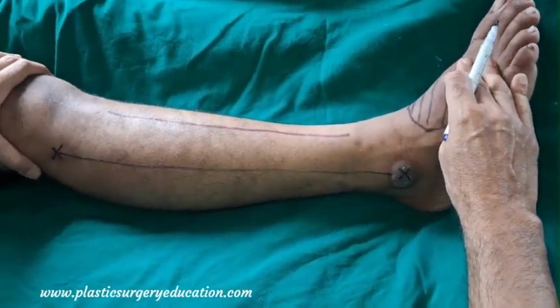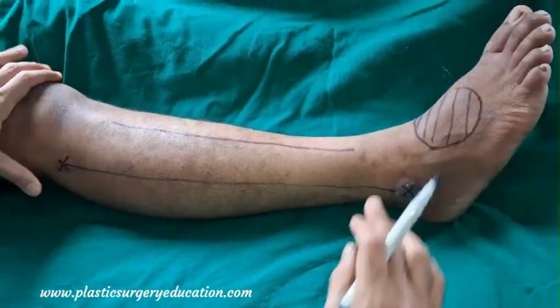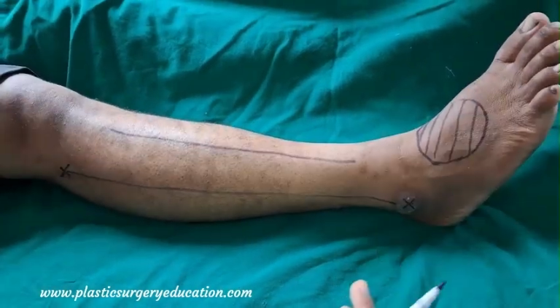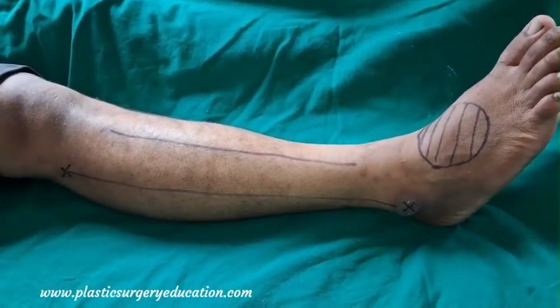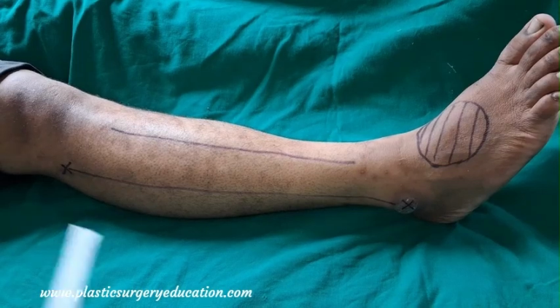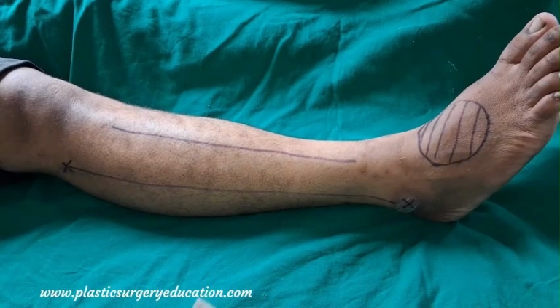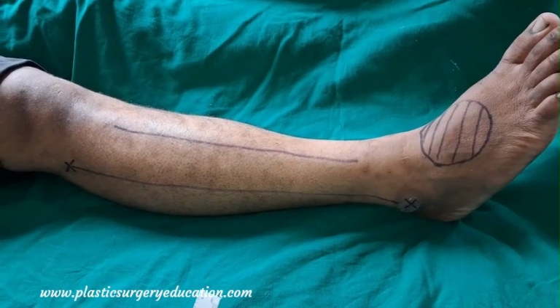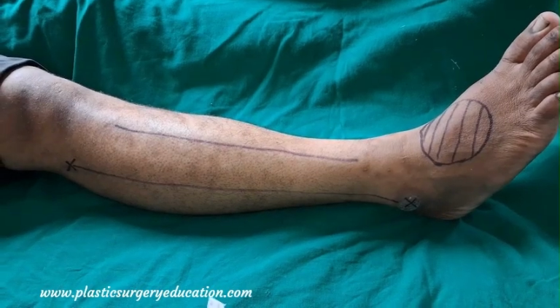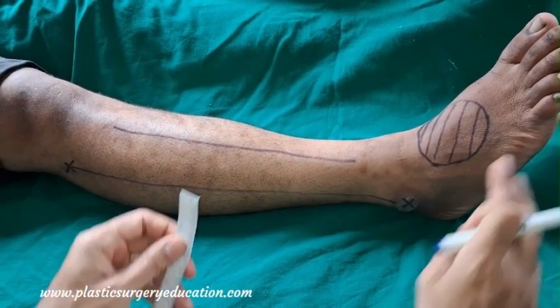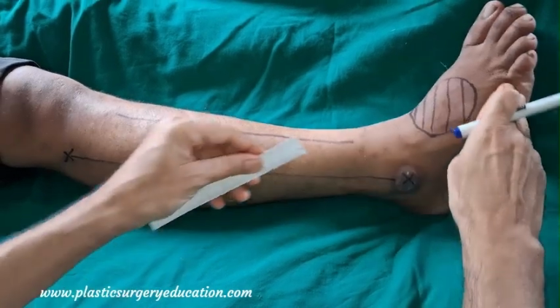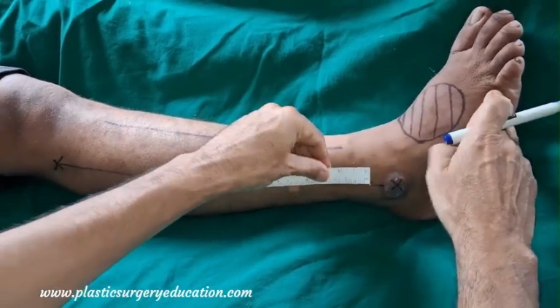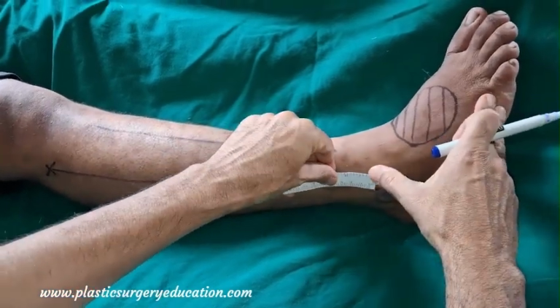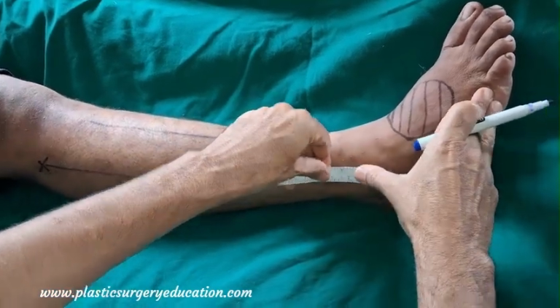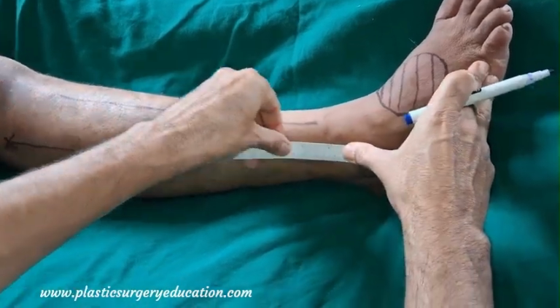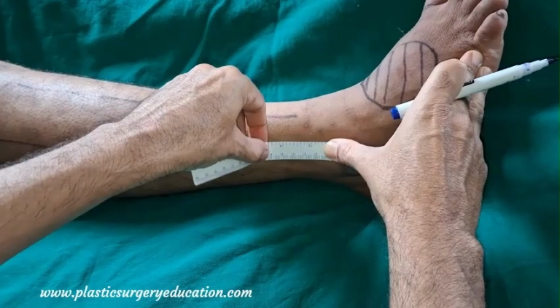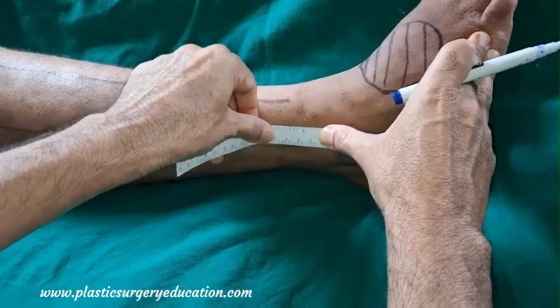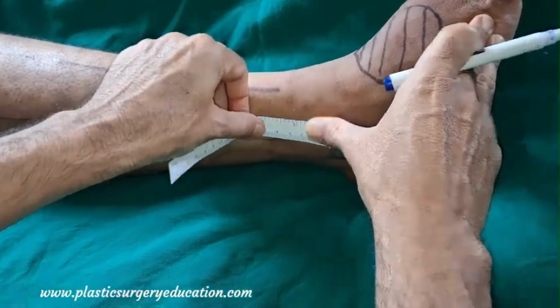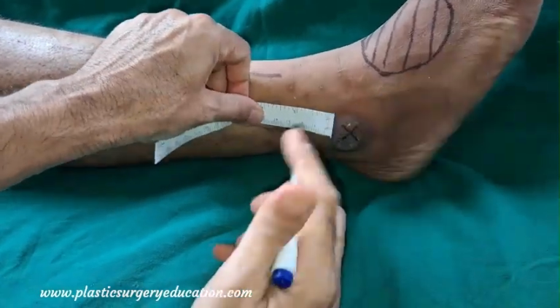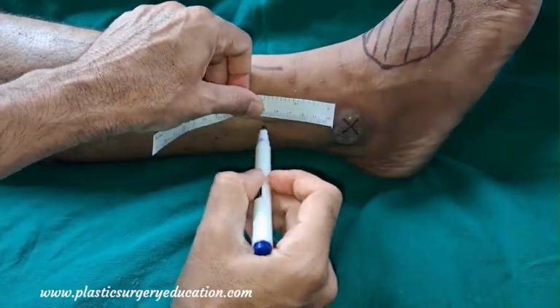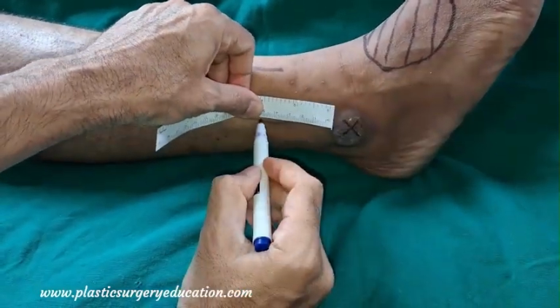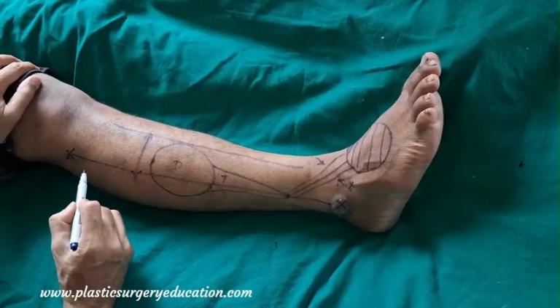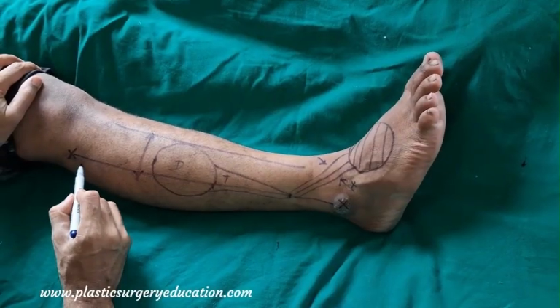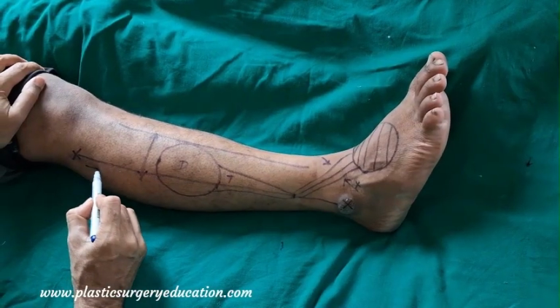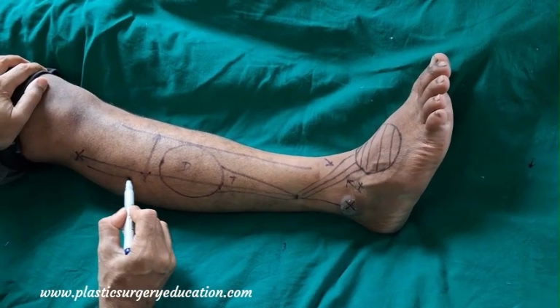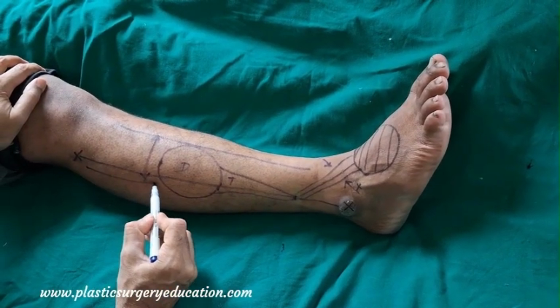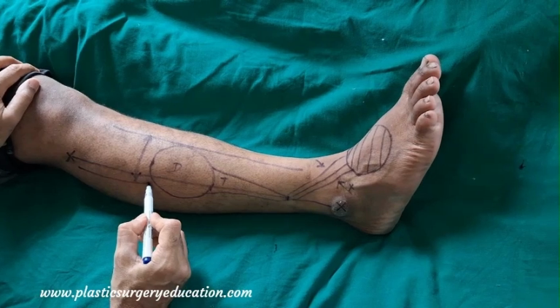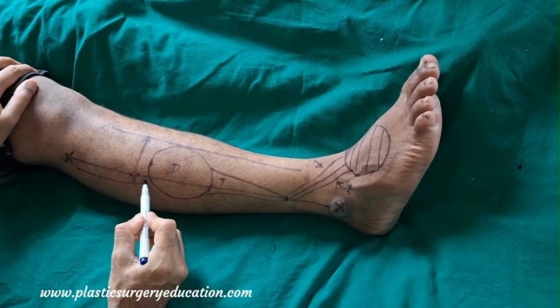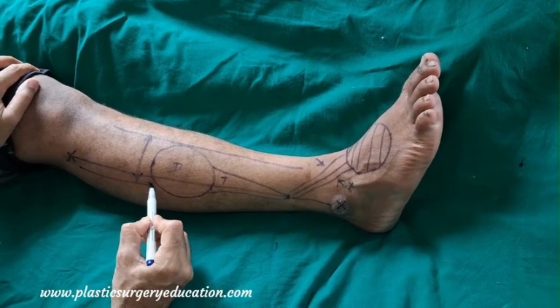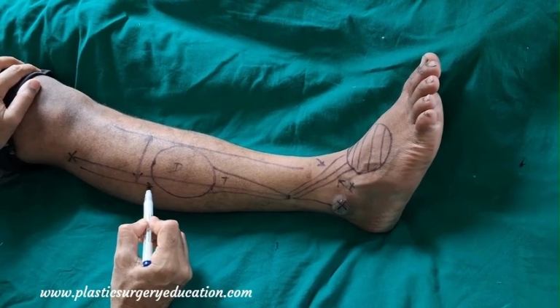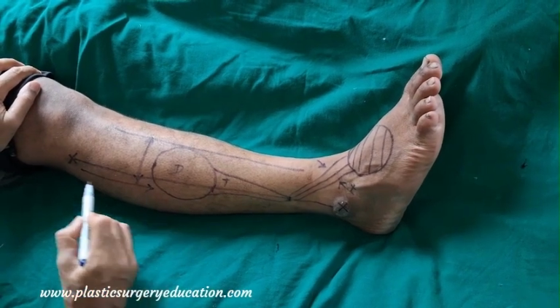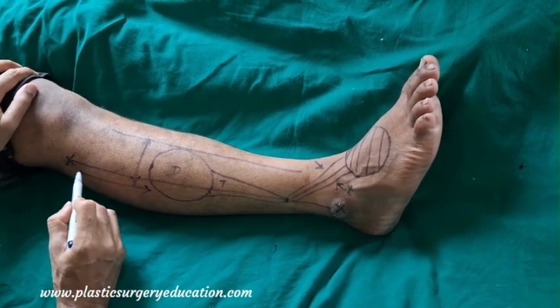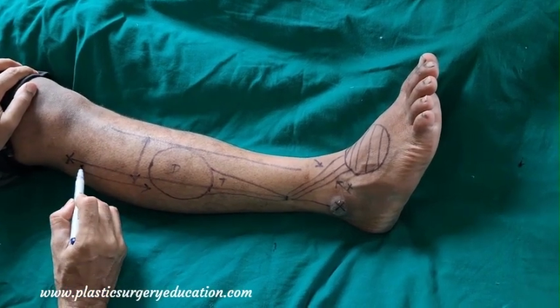The pivot point is marked at five centimeters above the lateral malleolus, which is the area where the perforator comes through laterally. Regarding the distal extent of the flap, the literature is divided on that.